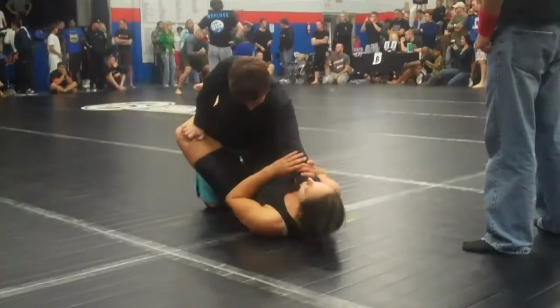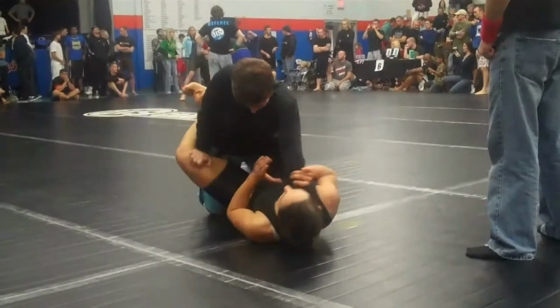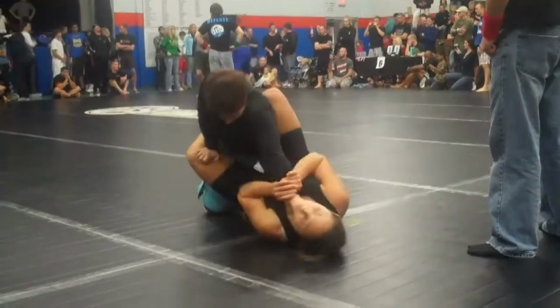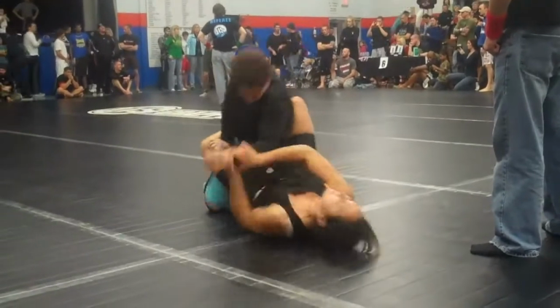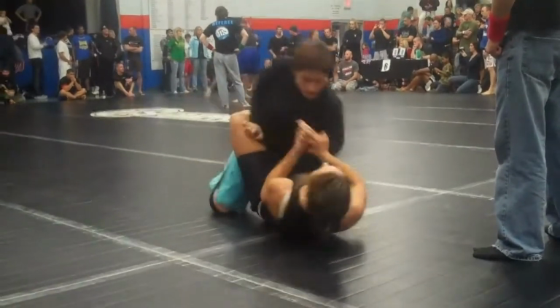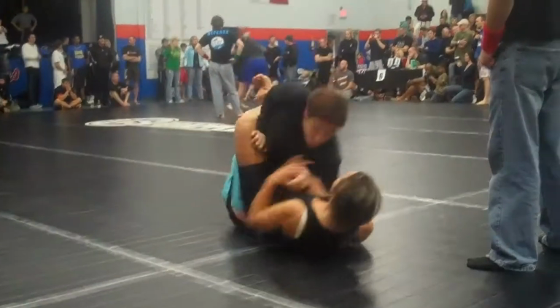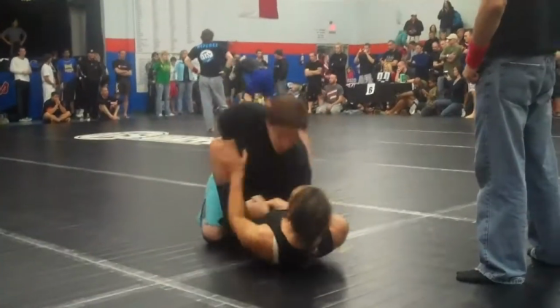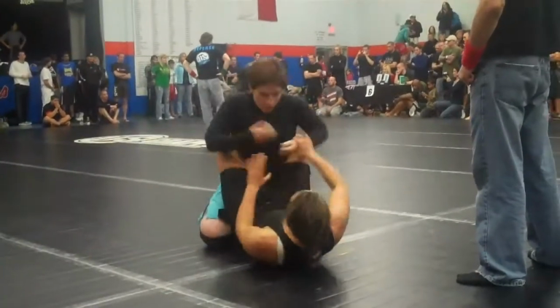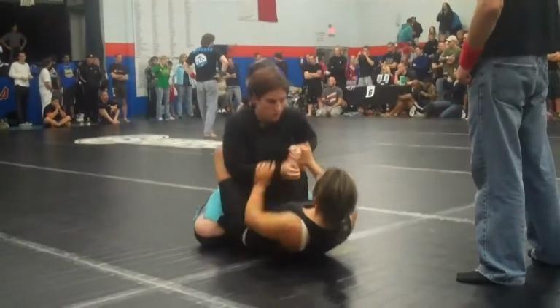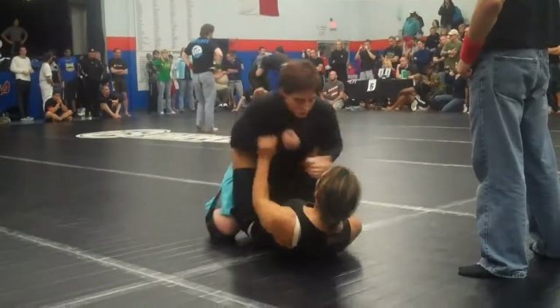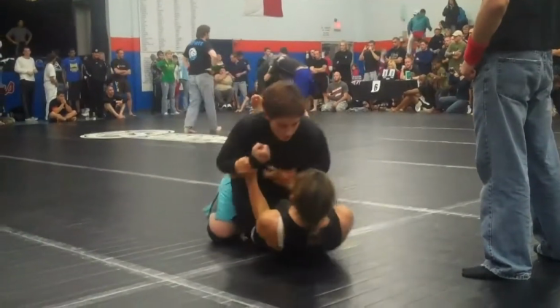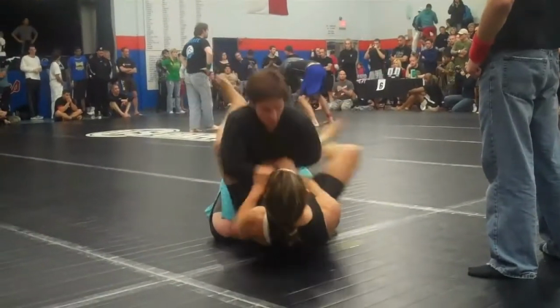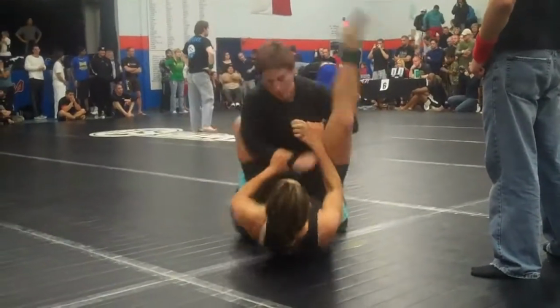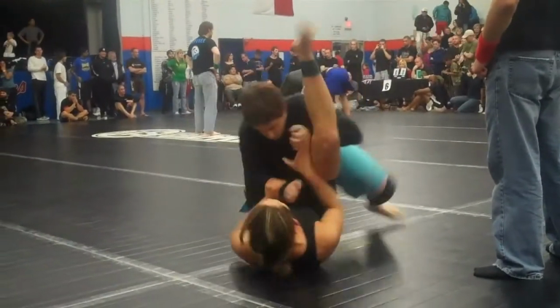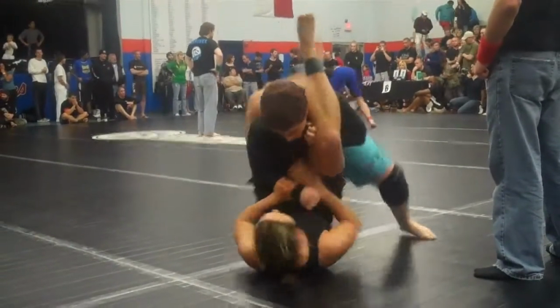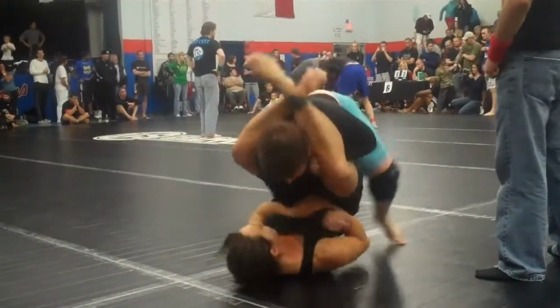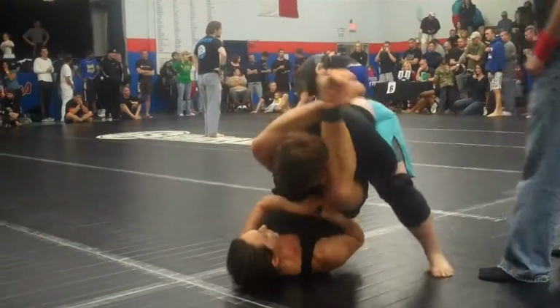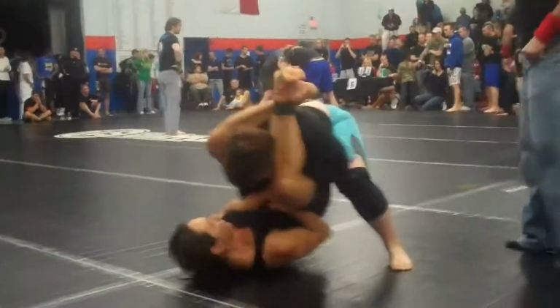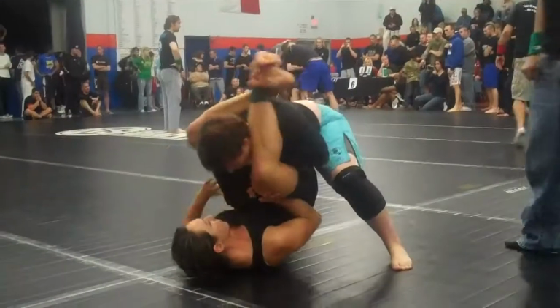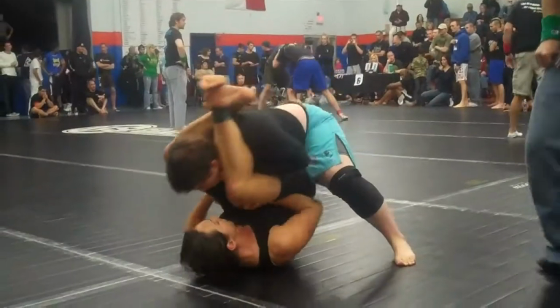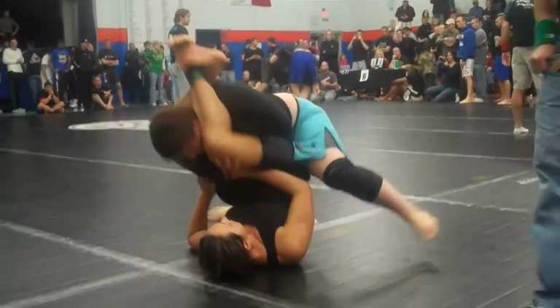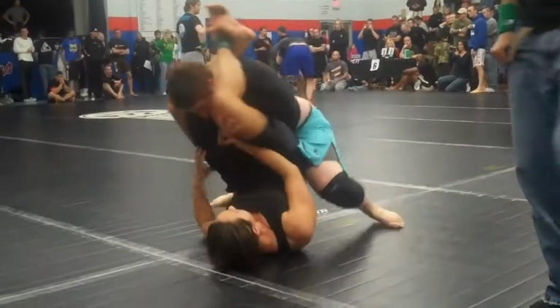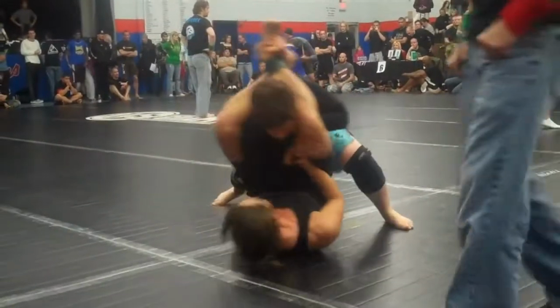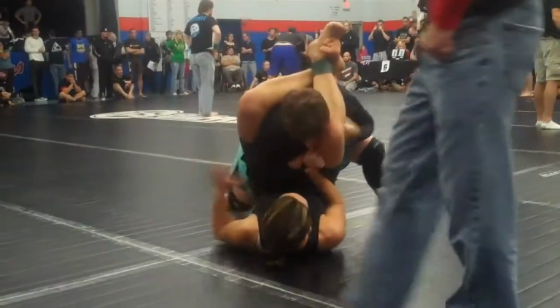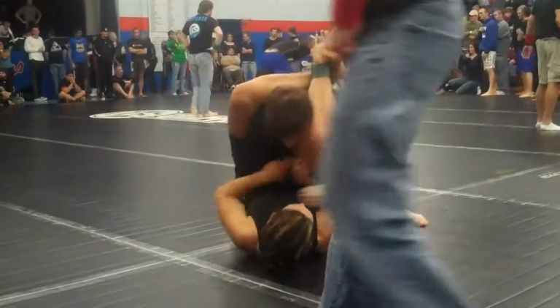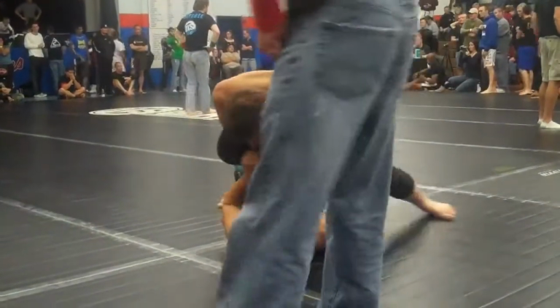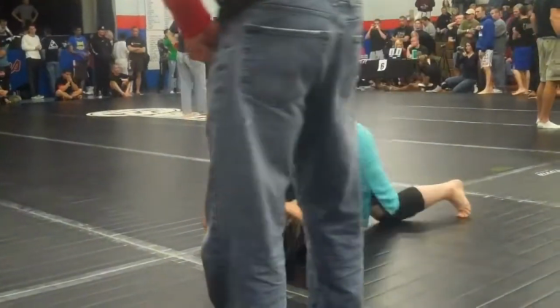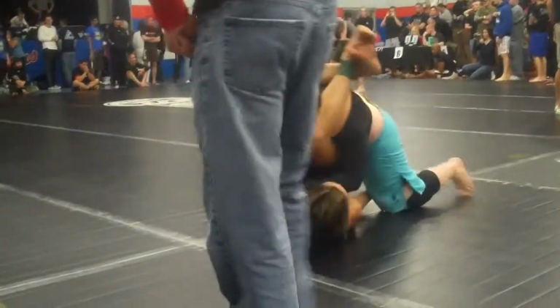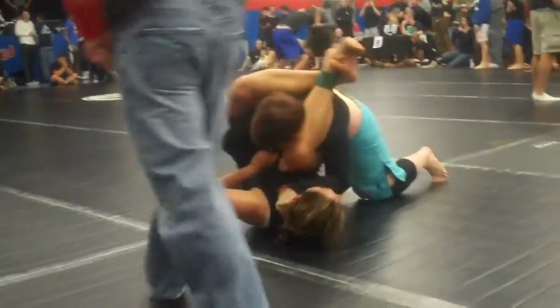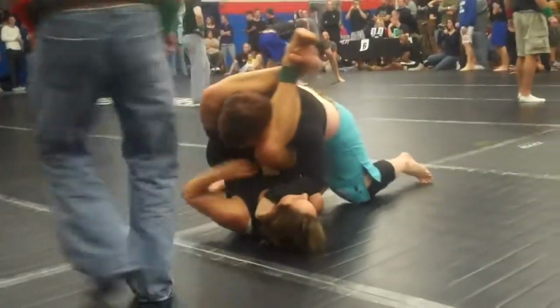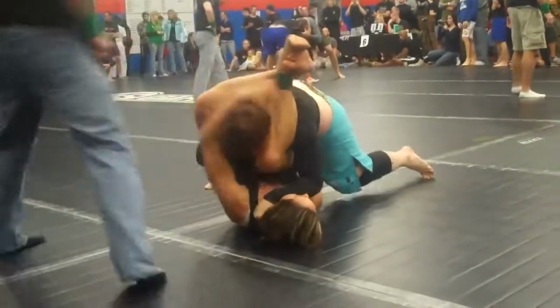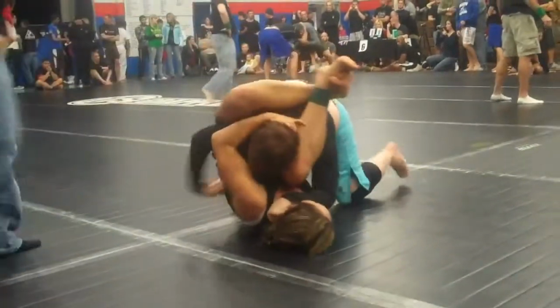Work that arm bar — she's keeping that arm, work that arm bar. There you go, pop it up, pull it down. Pull down on her head.